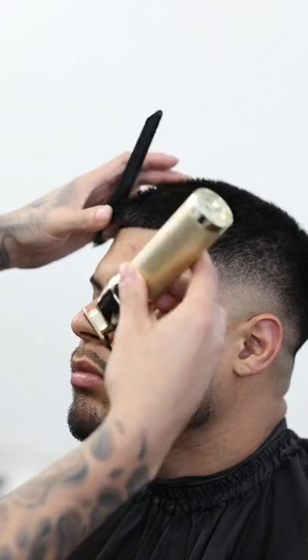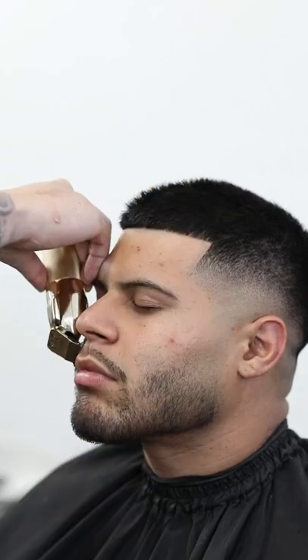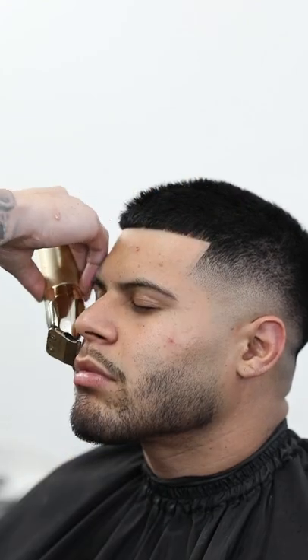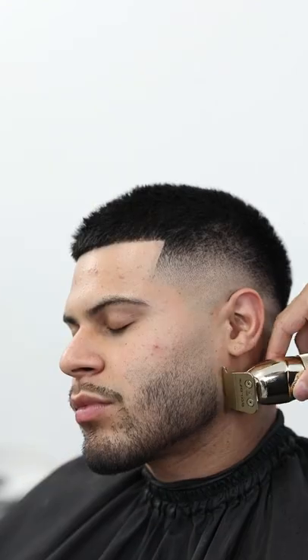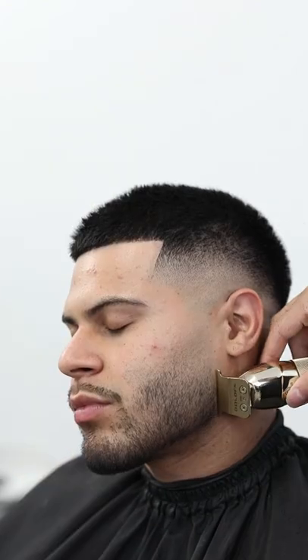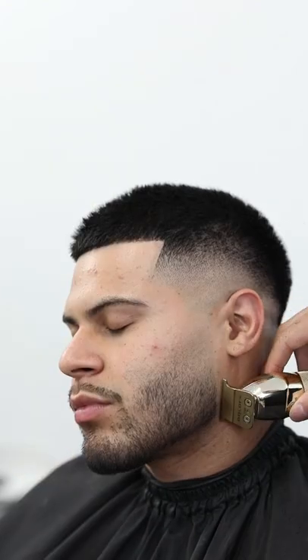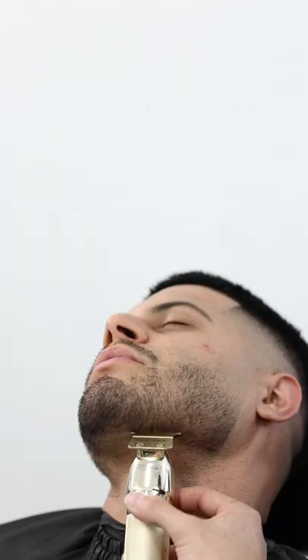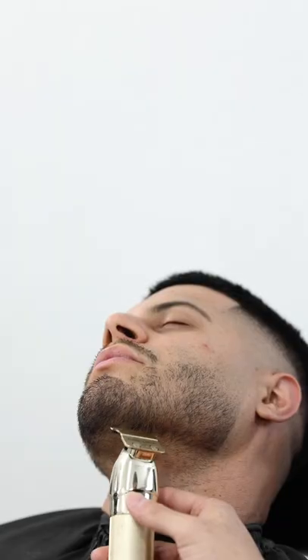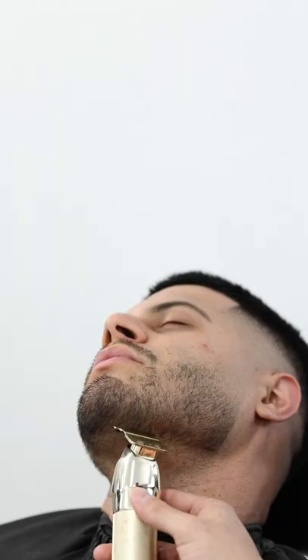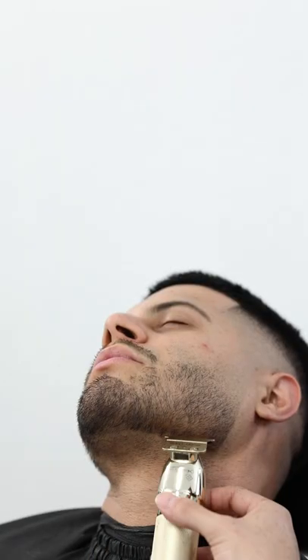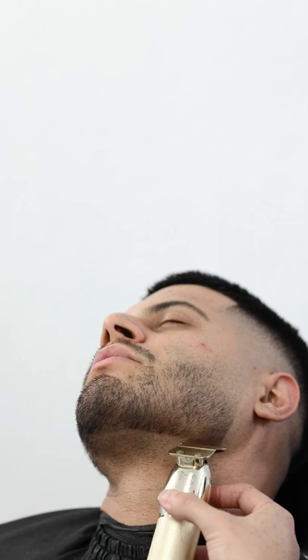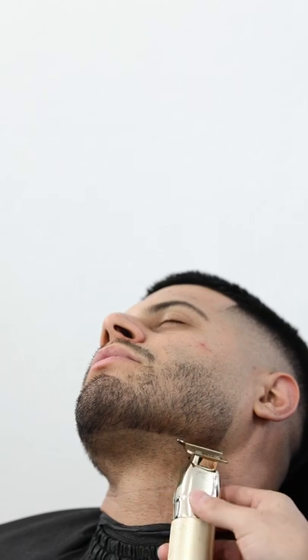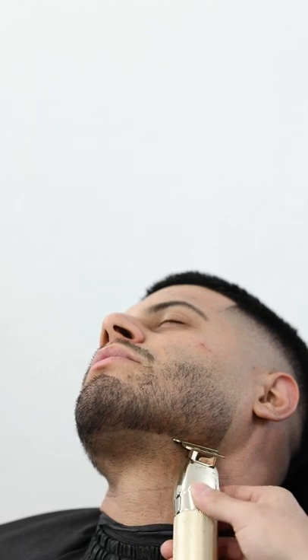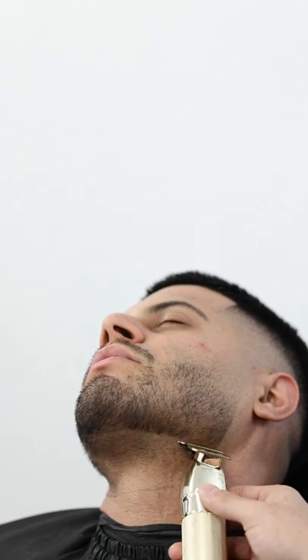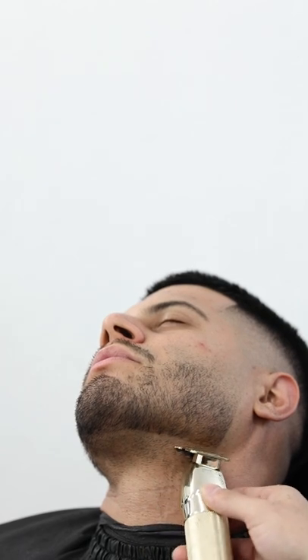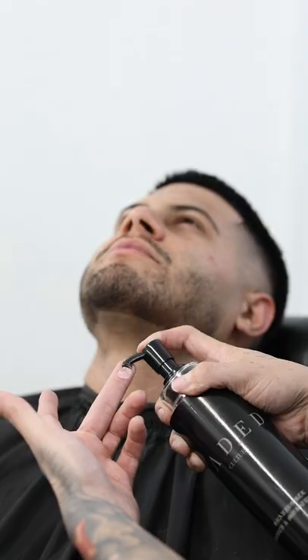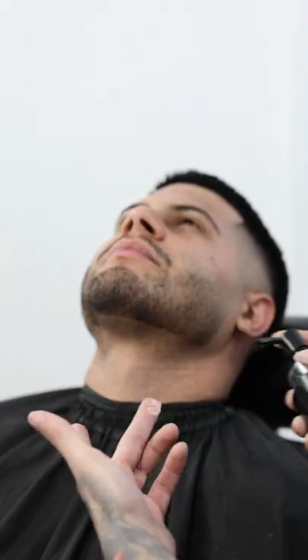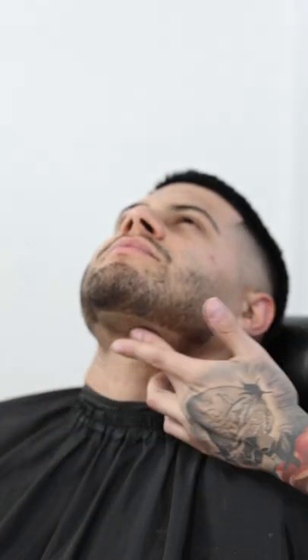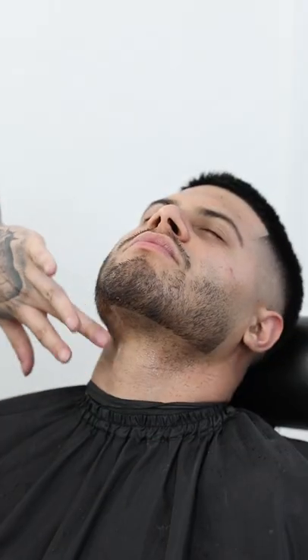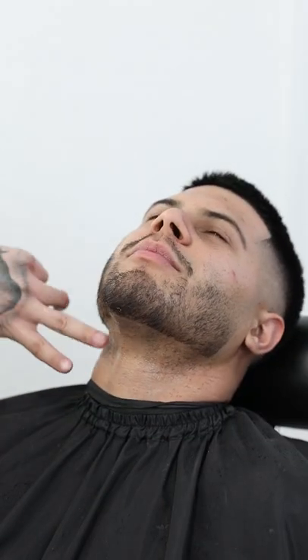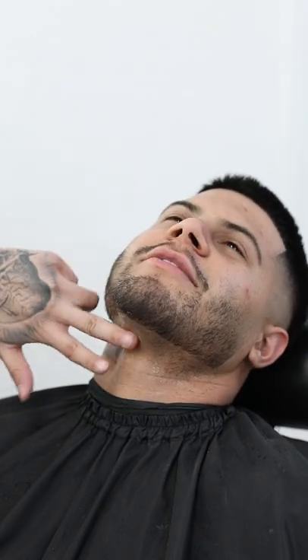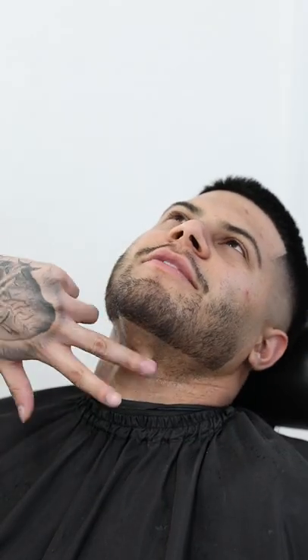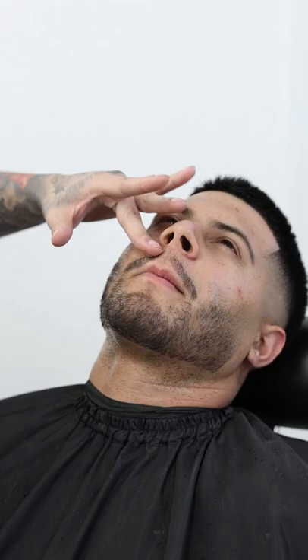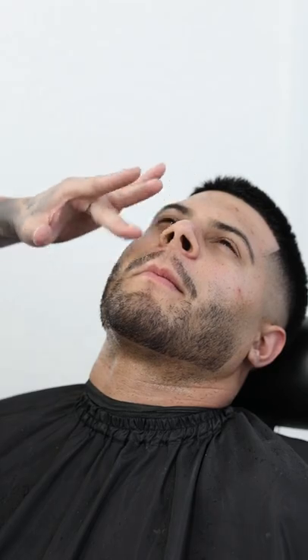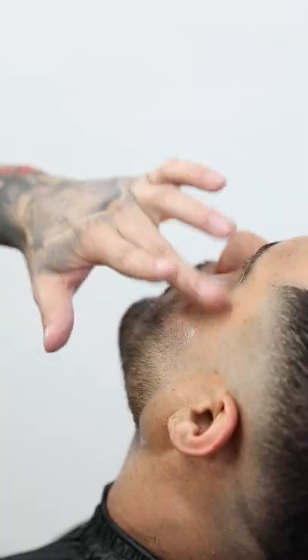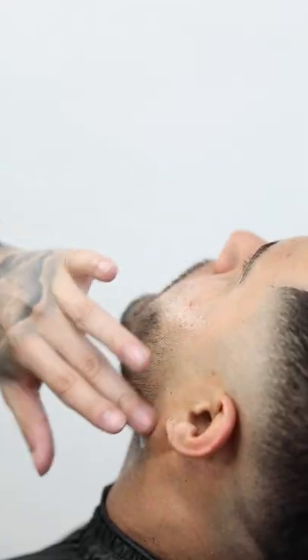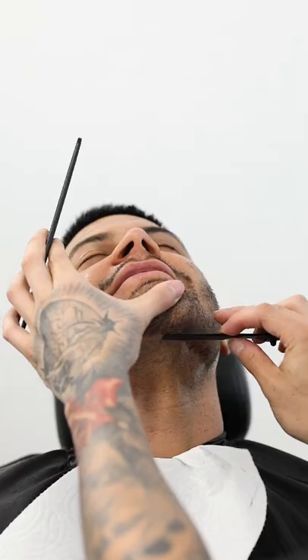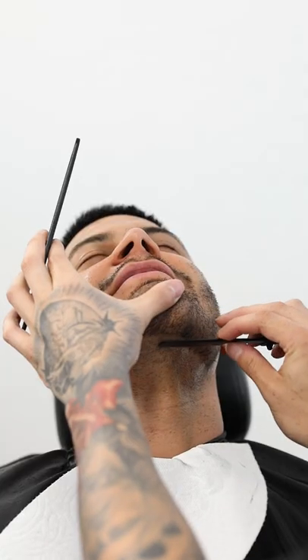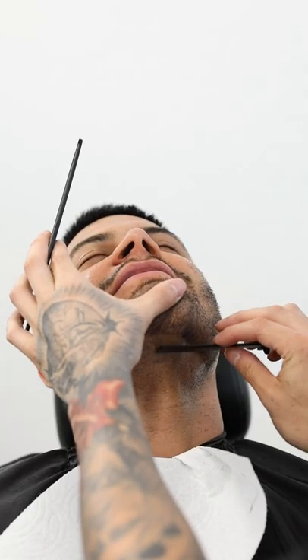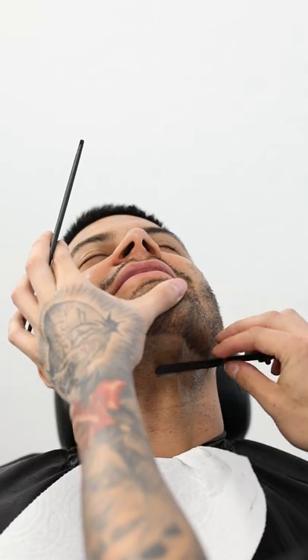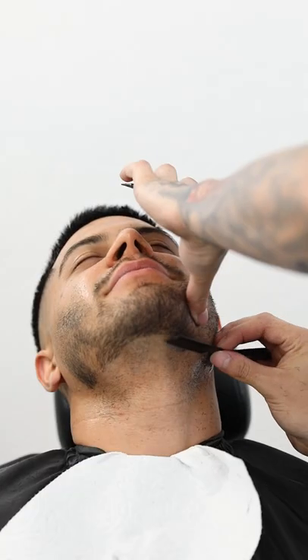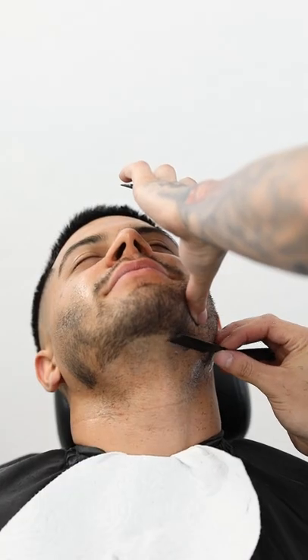Next just use your trimmers to set in all the hard lines around the facial hair. Then you can apply some shaving gel throughout all the areas that will be shaved, and then follow through with using your straight razor to sharpen up all the edges as much as possible.